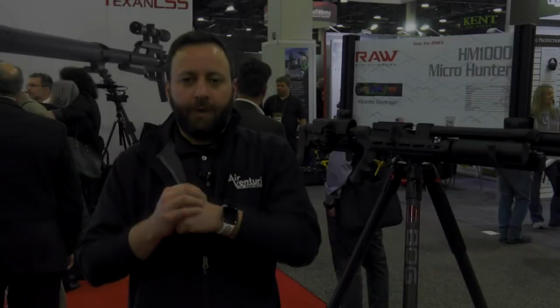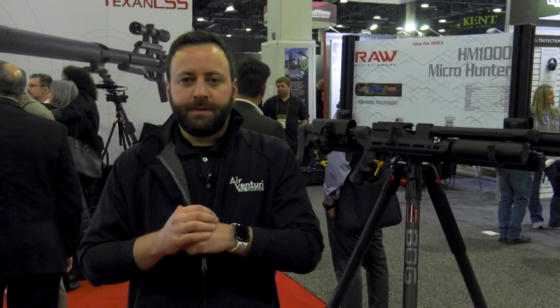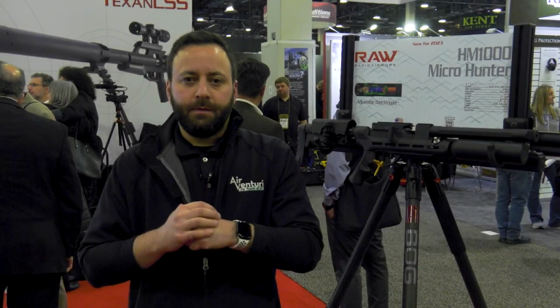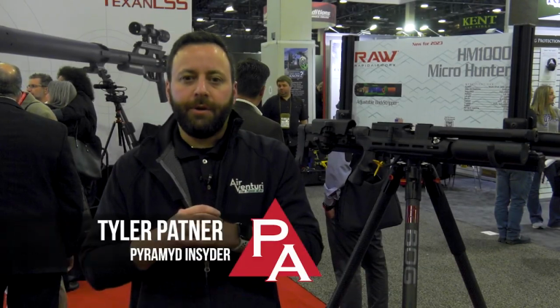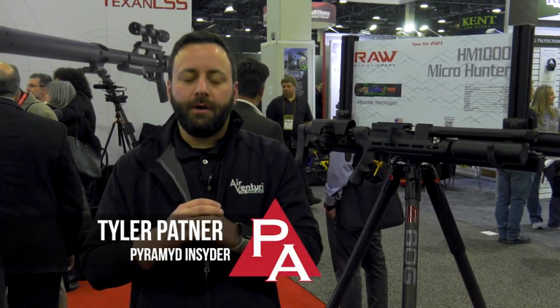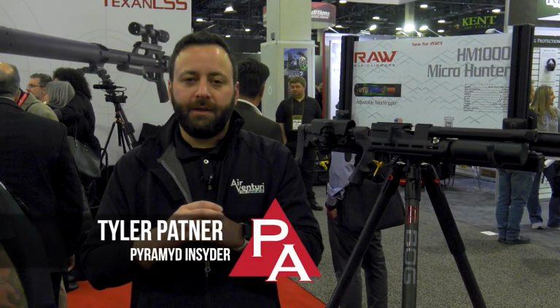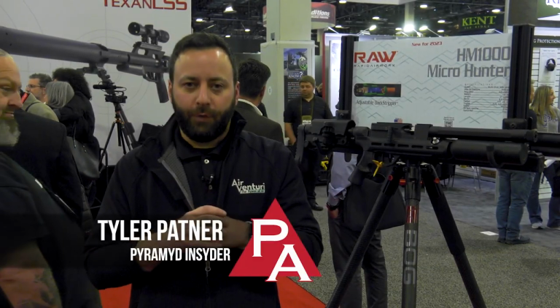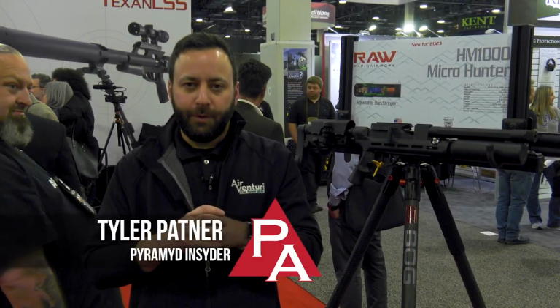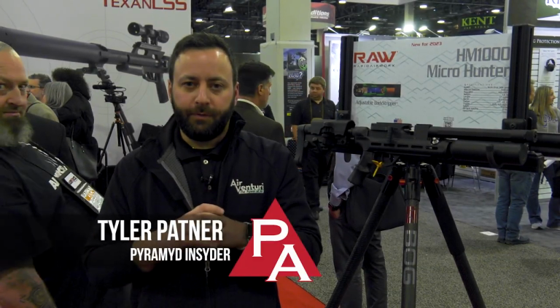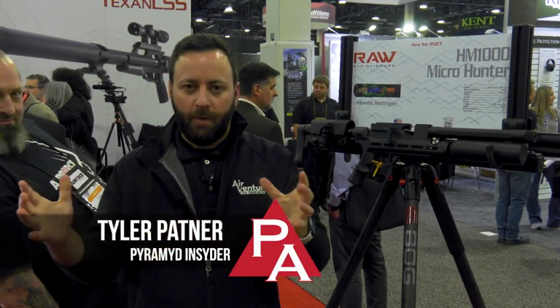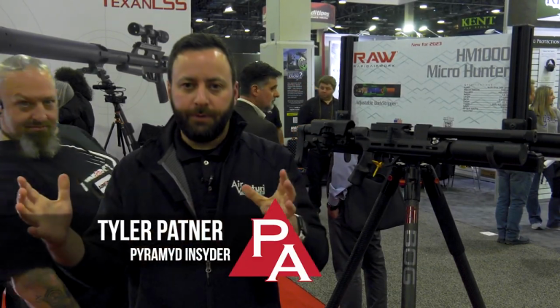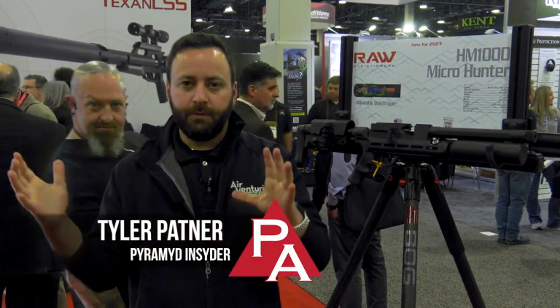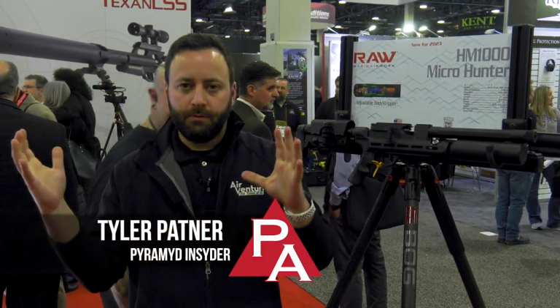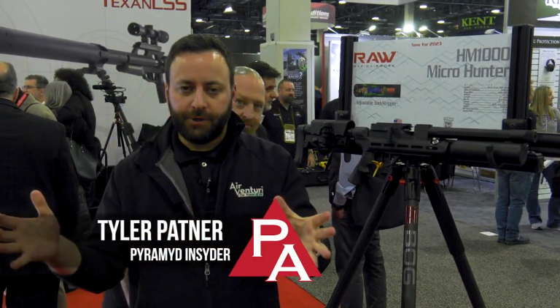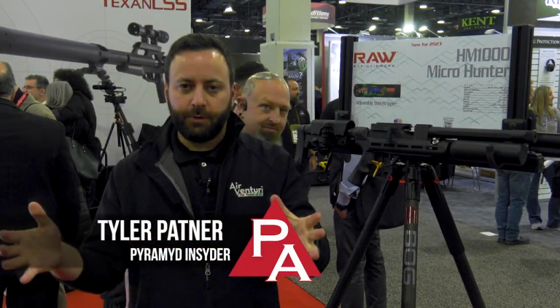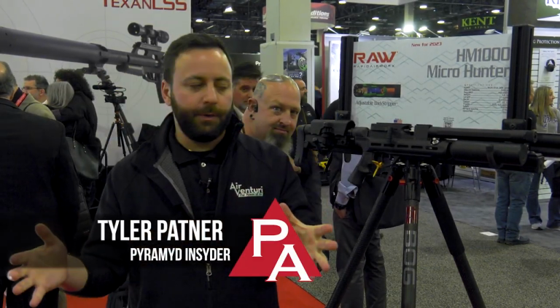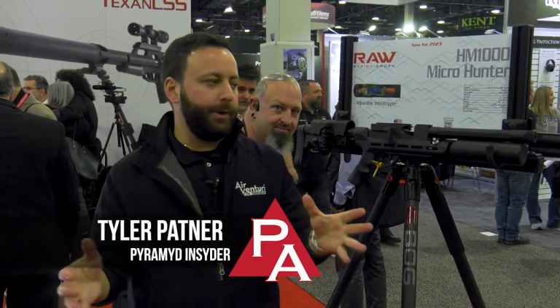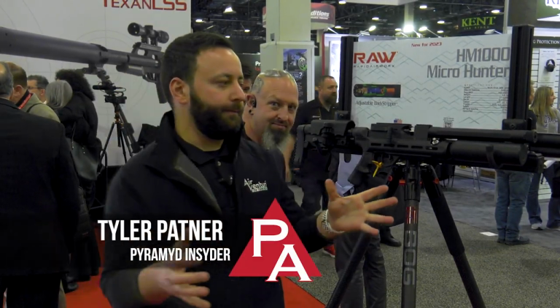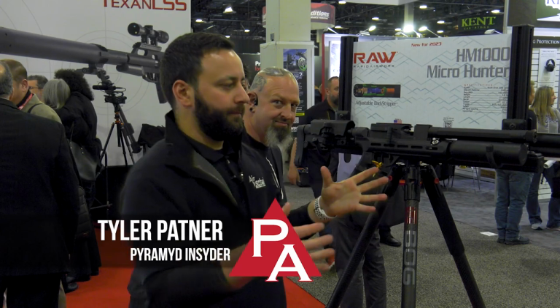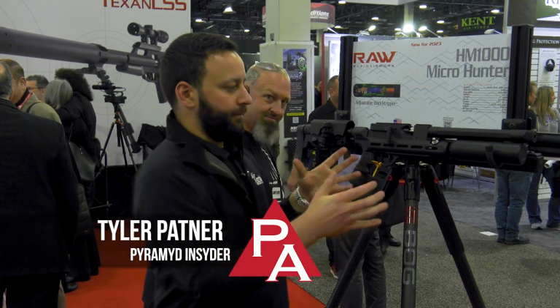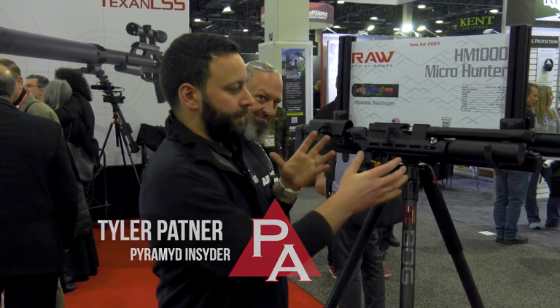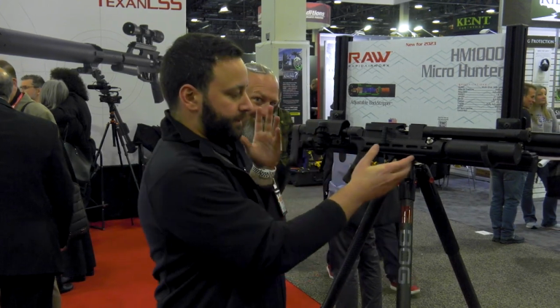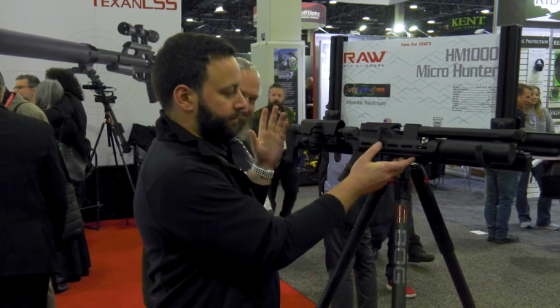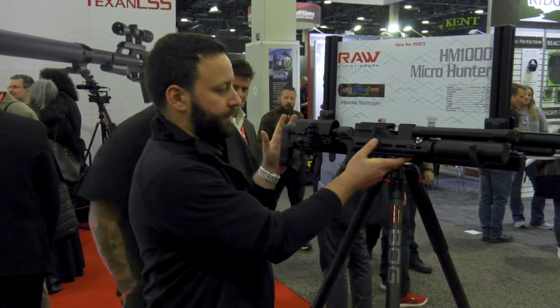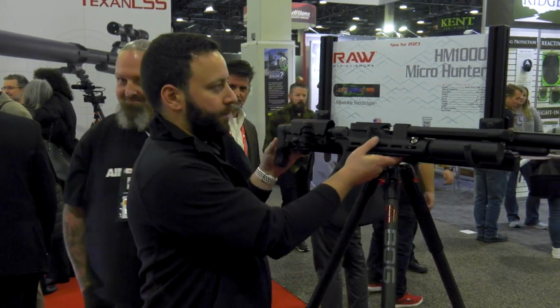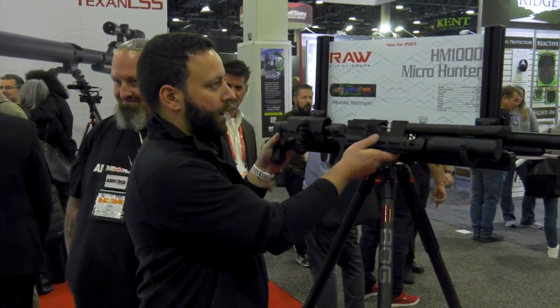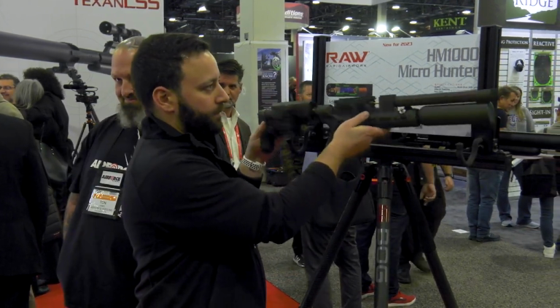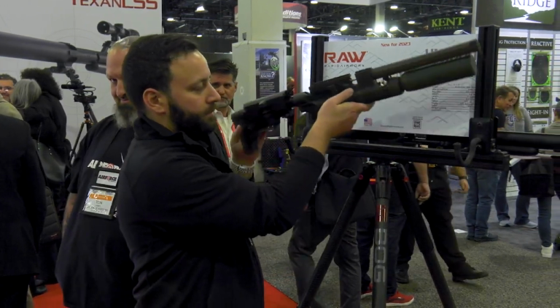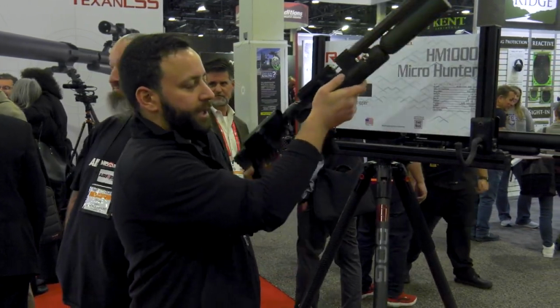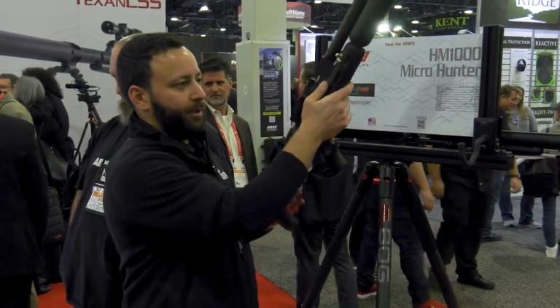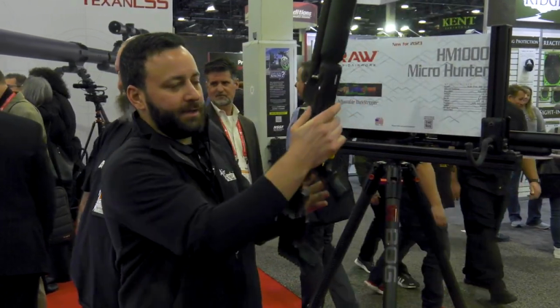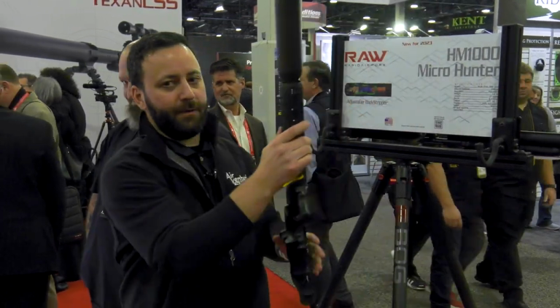Friends, we're here at the Air Force booth, RAW booth, SHOT Show 2023. This is the RAW HM1000 Micro.